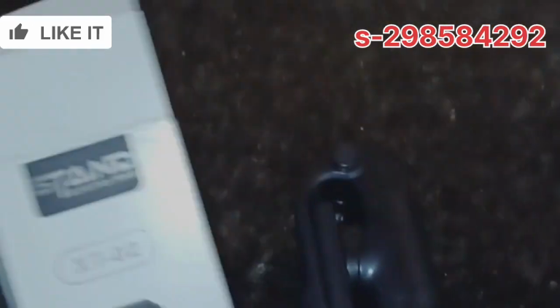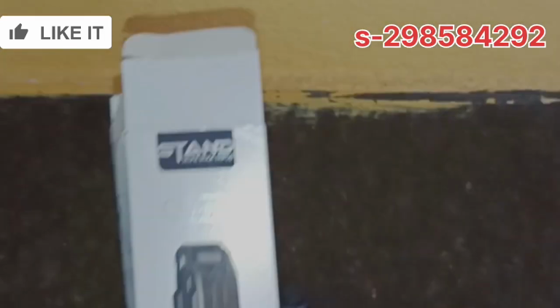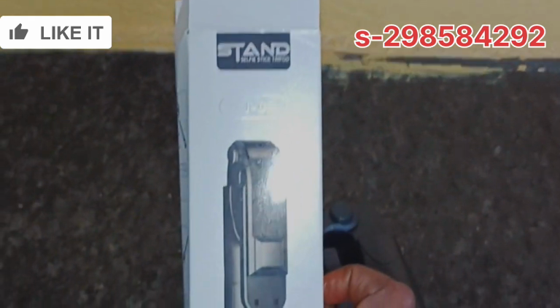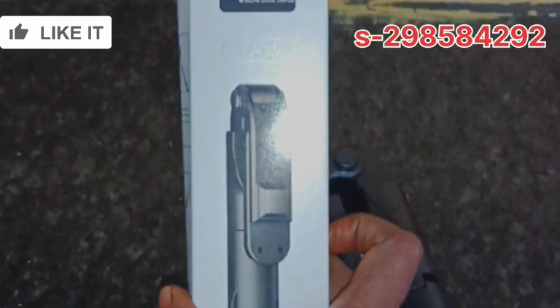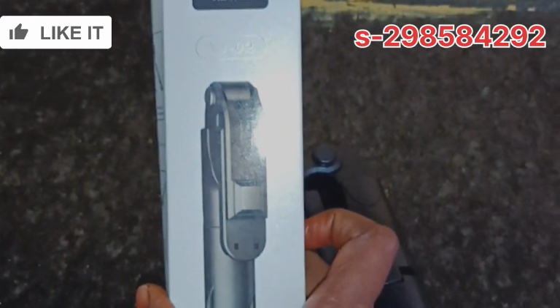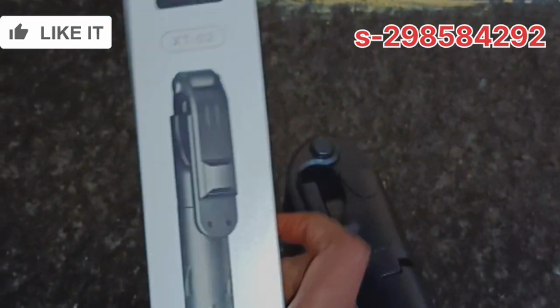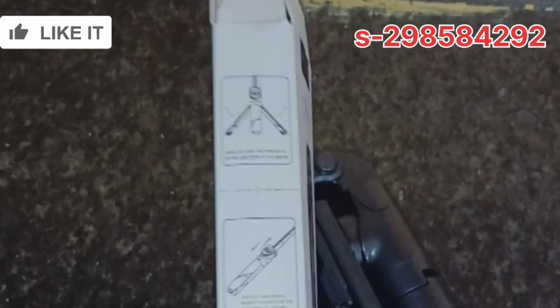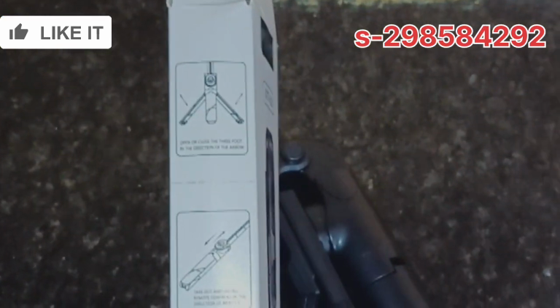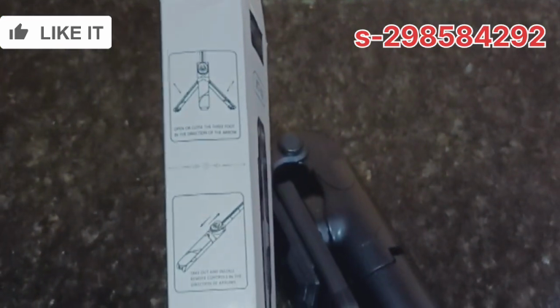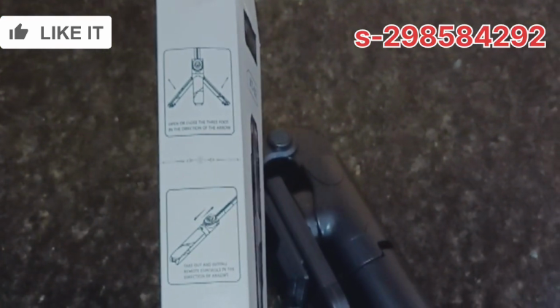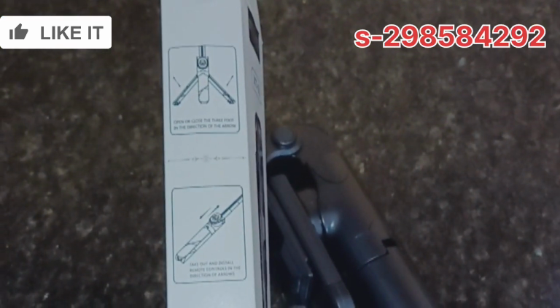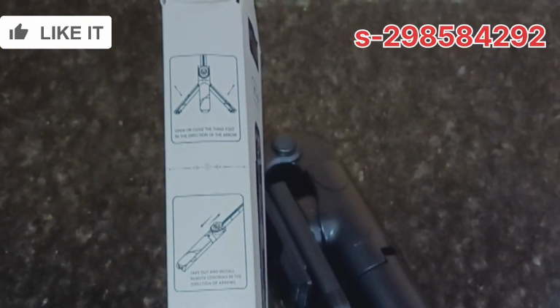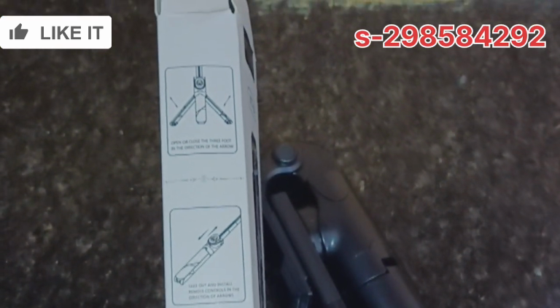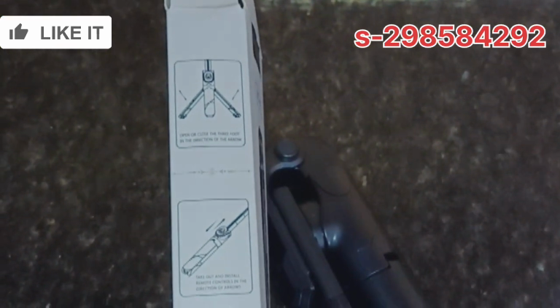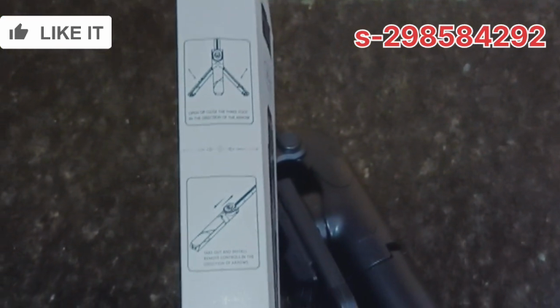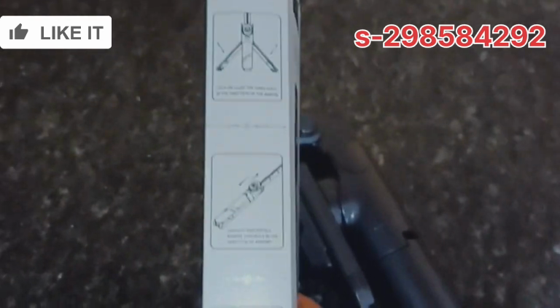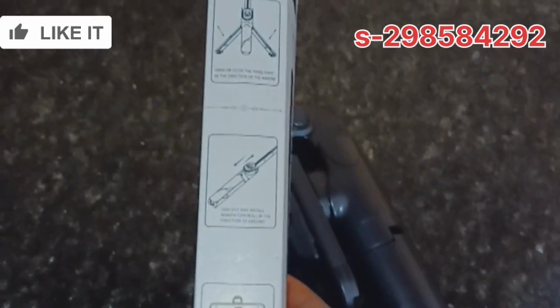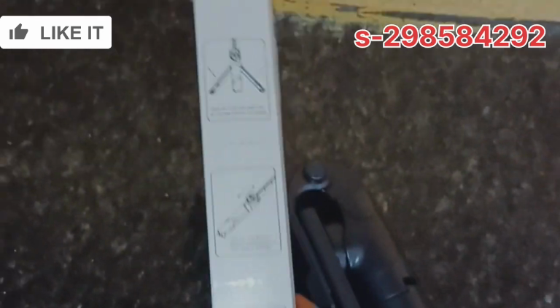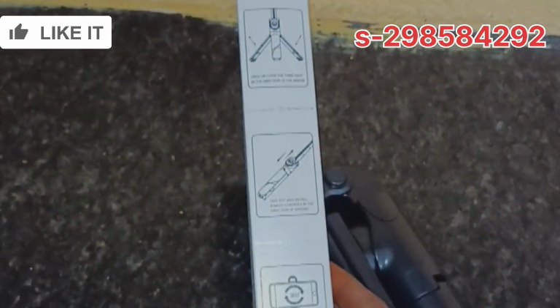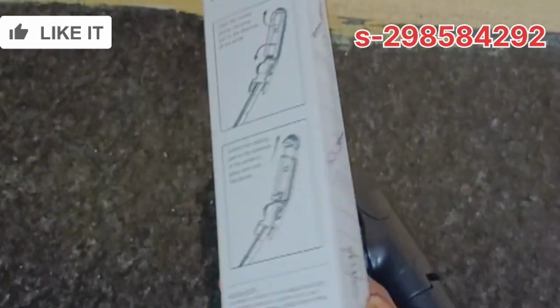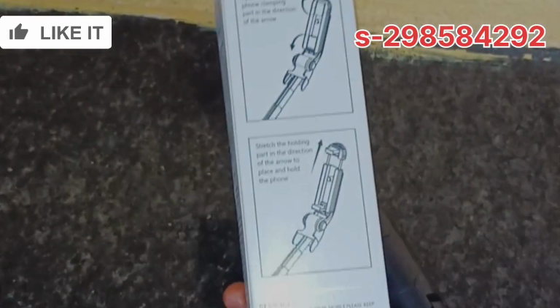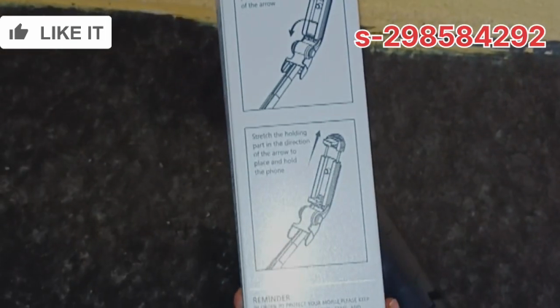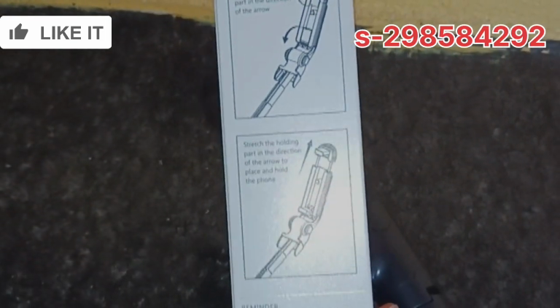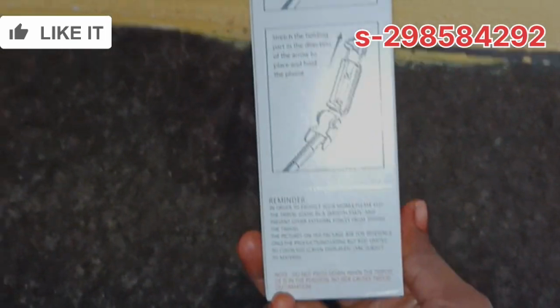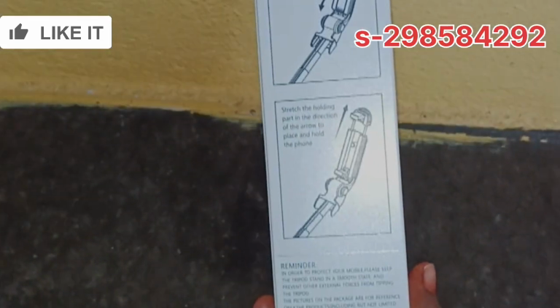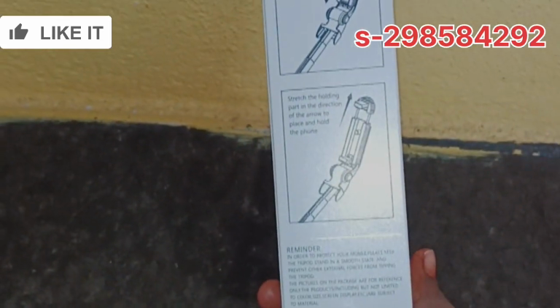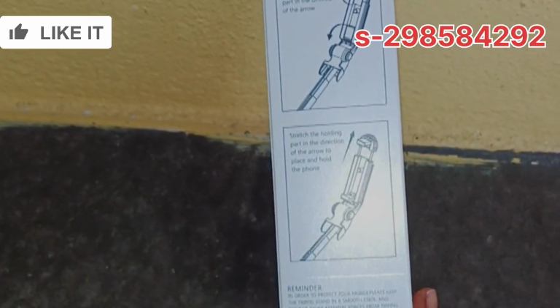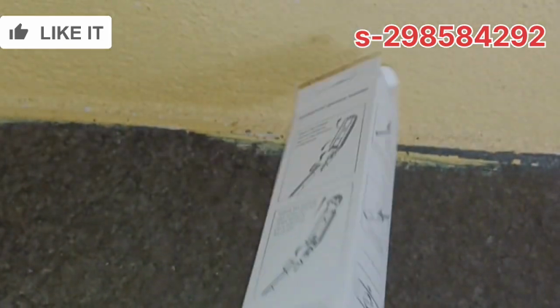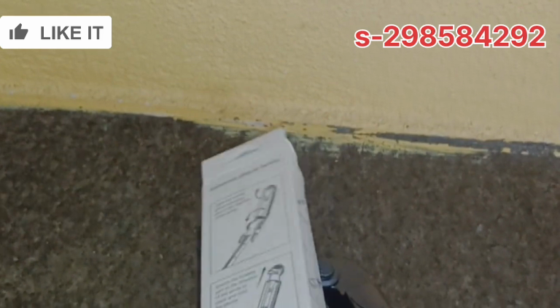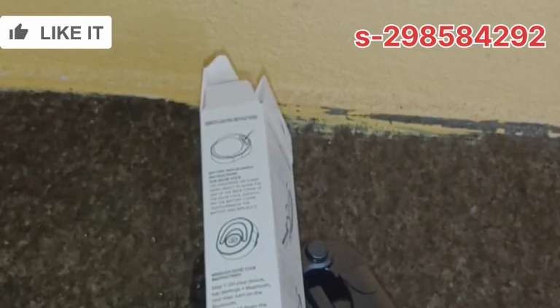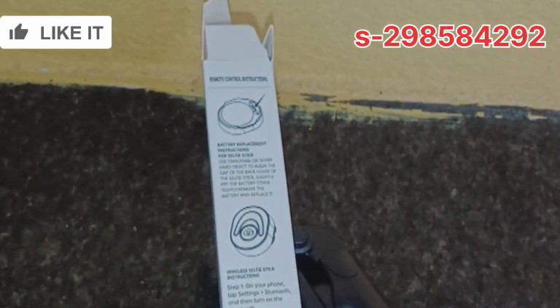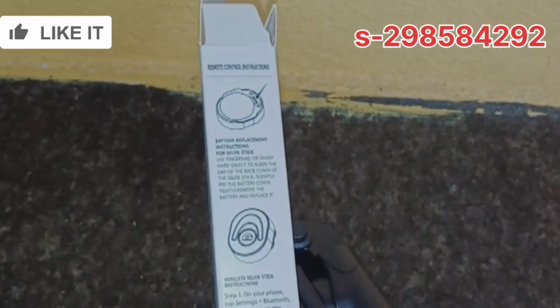I'm going to give you a box. You can see it right here. I'm going to remove all these pieces from the box. We can use everything that comes inside this box.